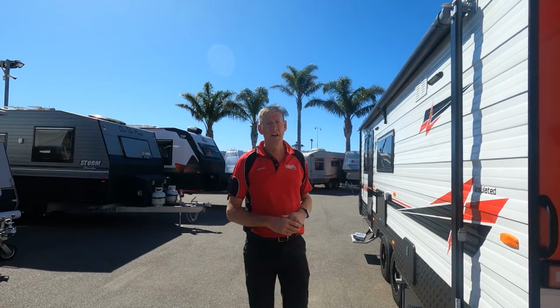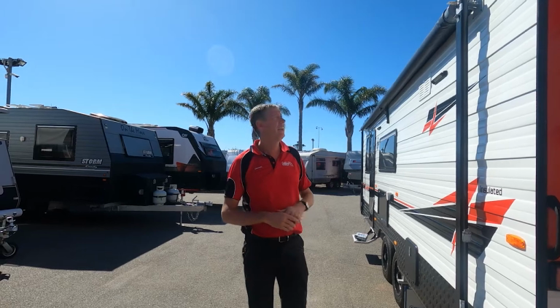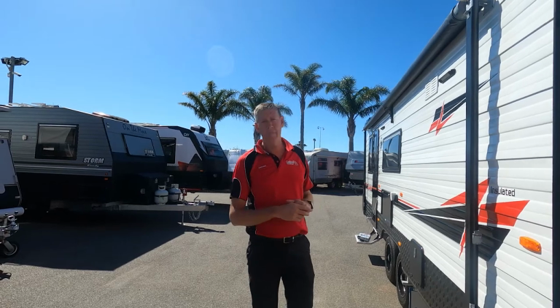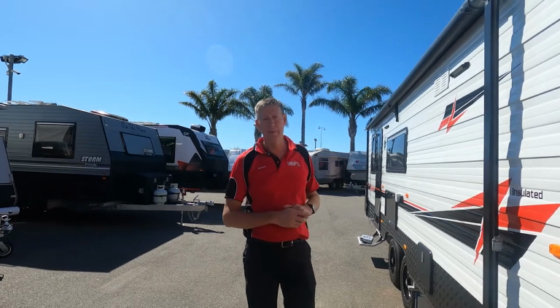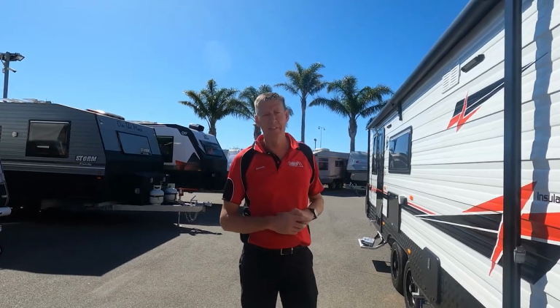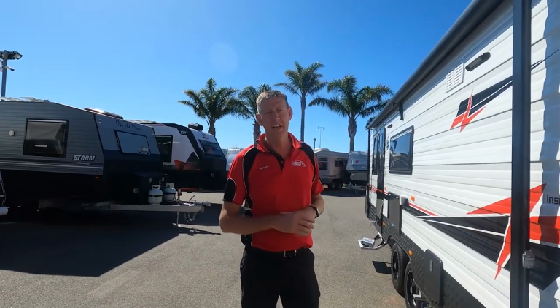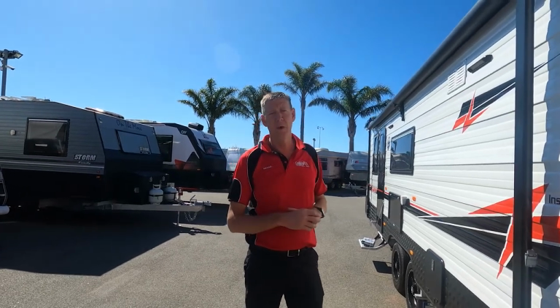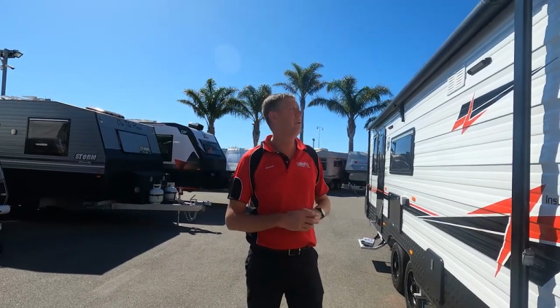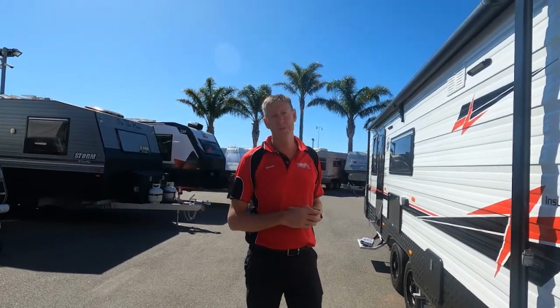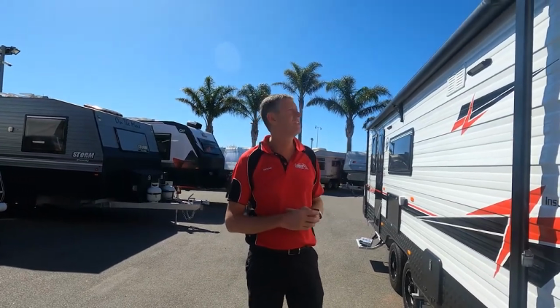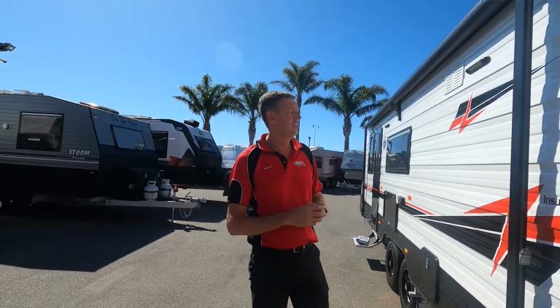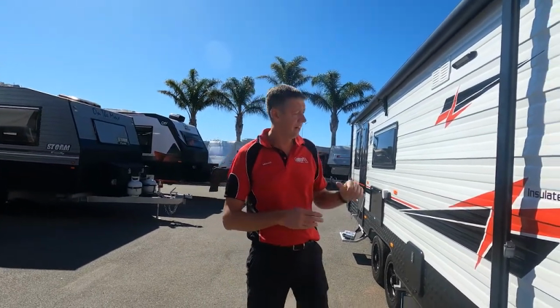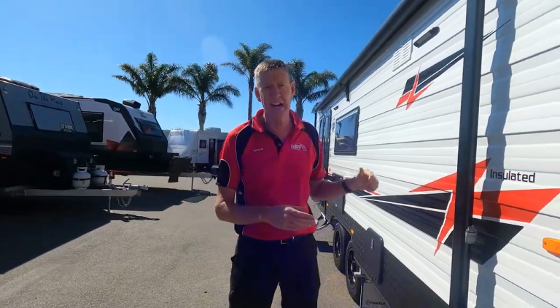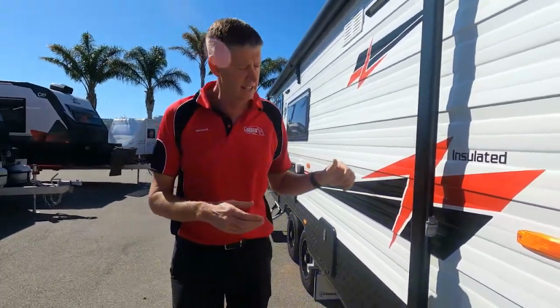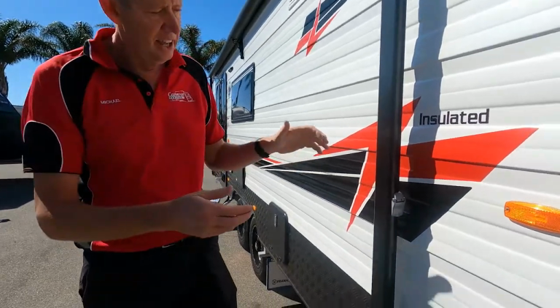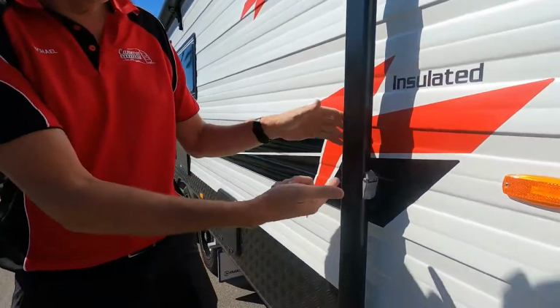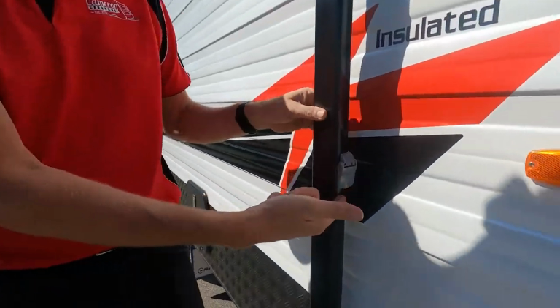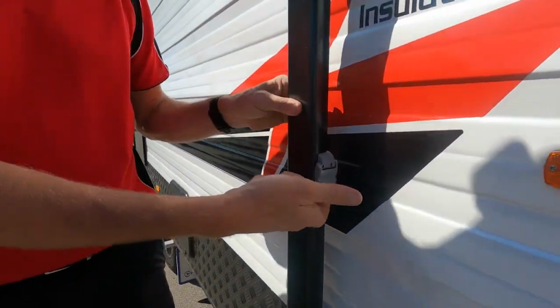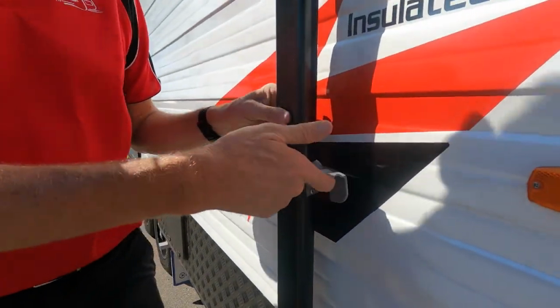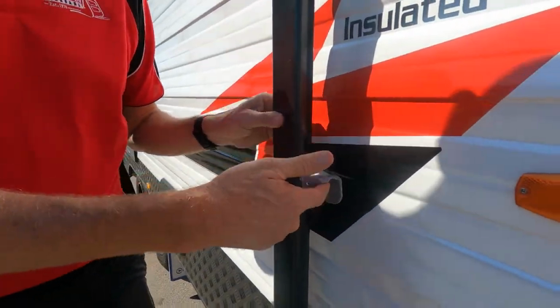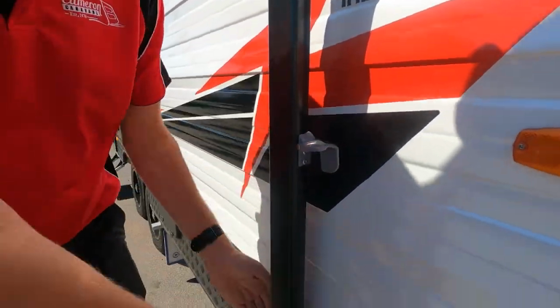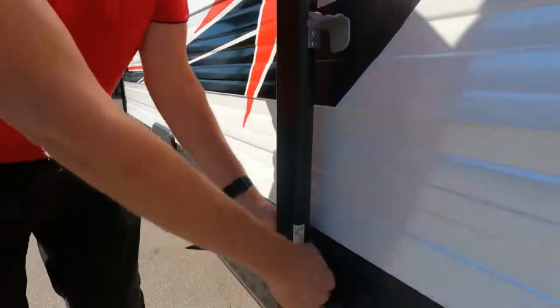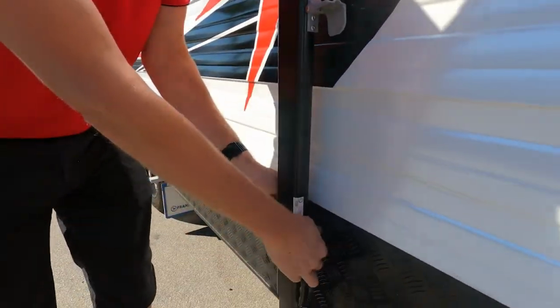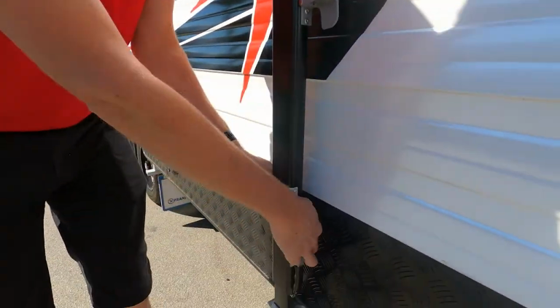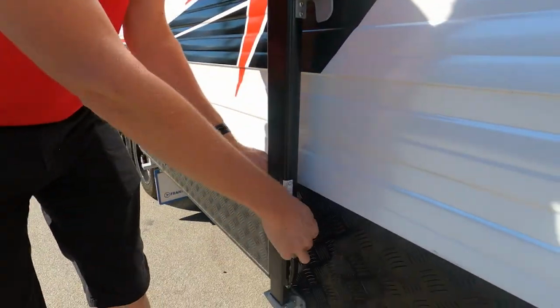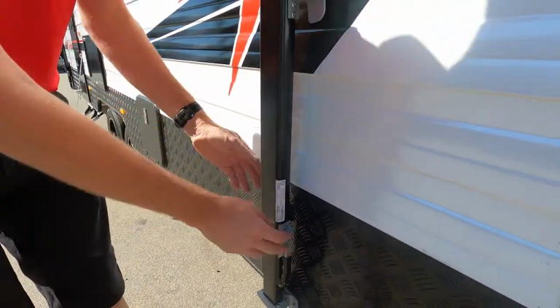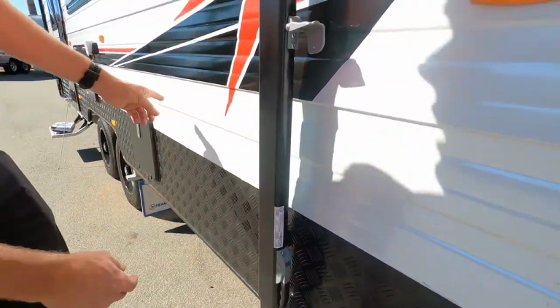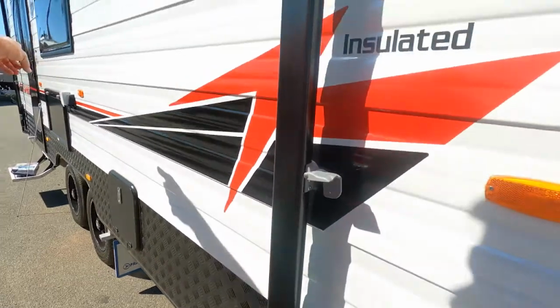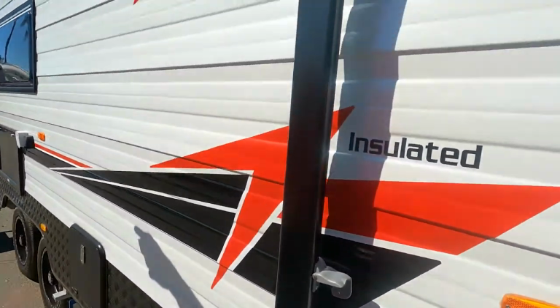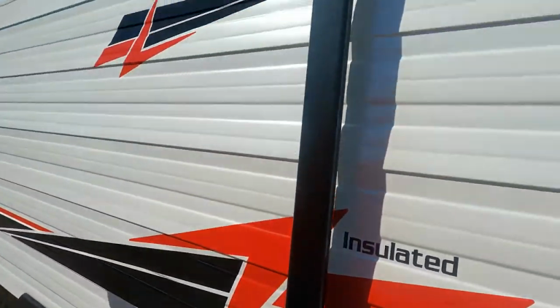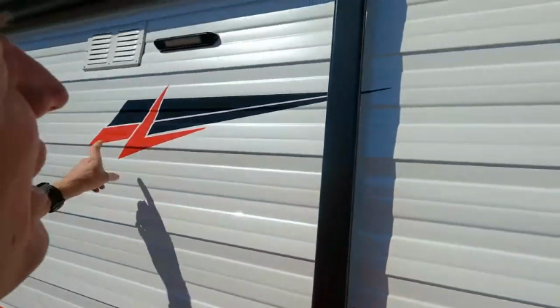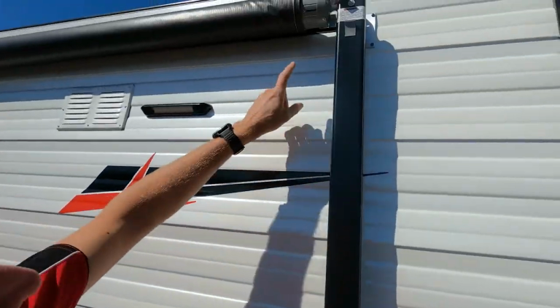Here we are back at Cameron Caravan. We're going to give you a rollout awning demonstration on your new Franklin Caravan. Nice and simple: treble lock release, rafter lock released. For the sake of the video, I've cheated and already done it on the front.